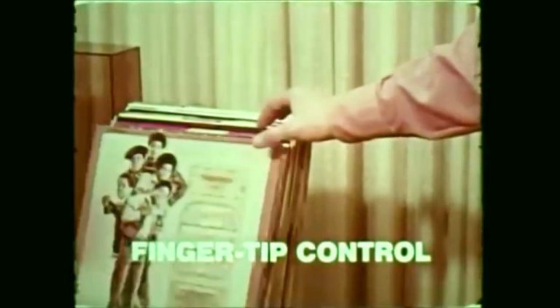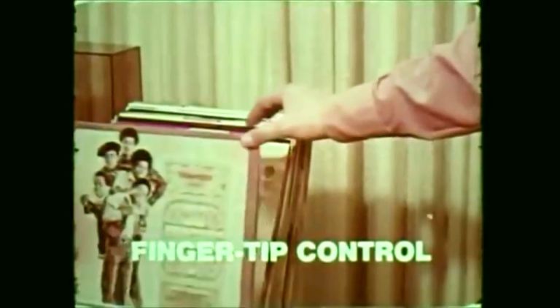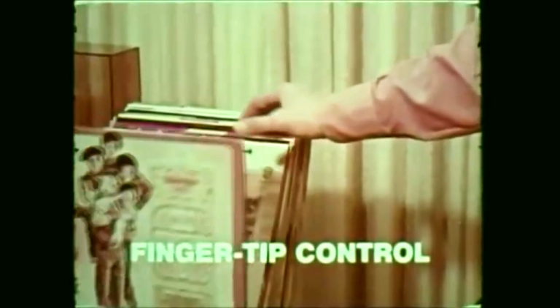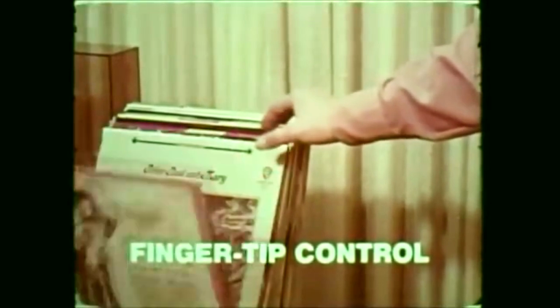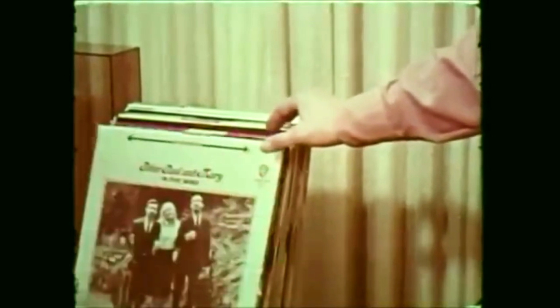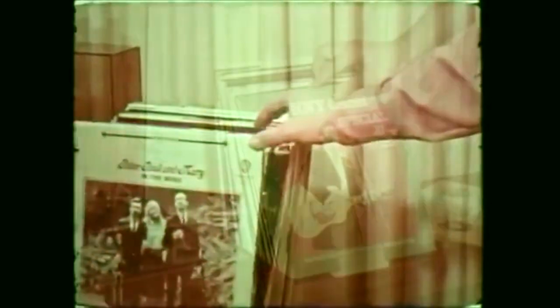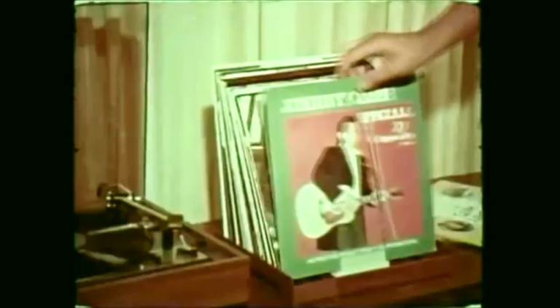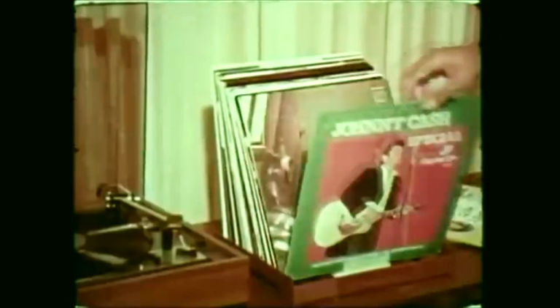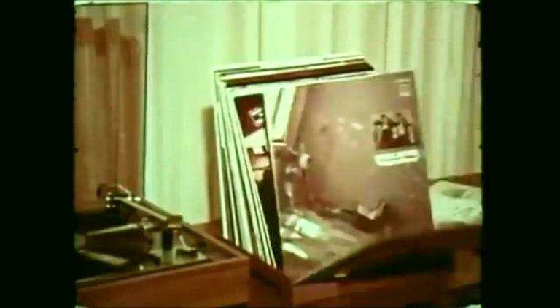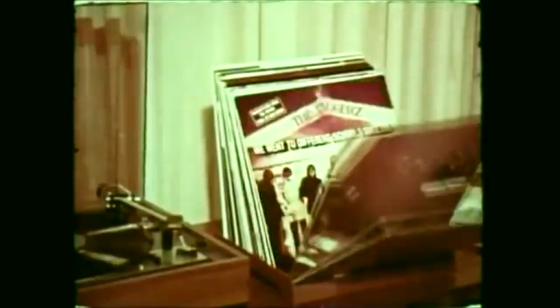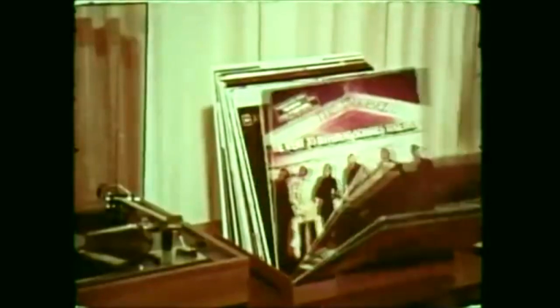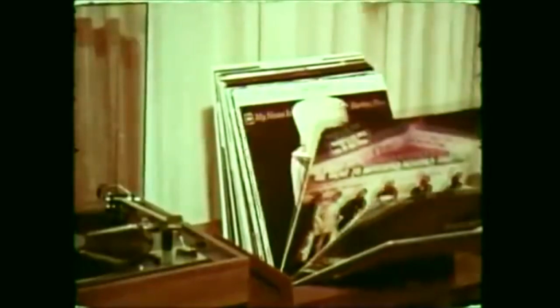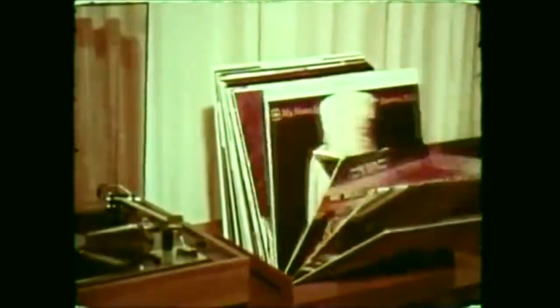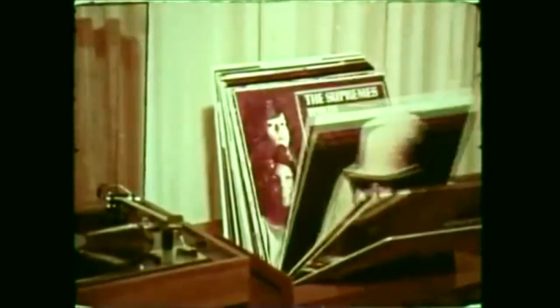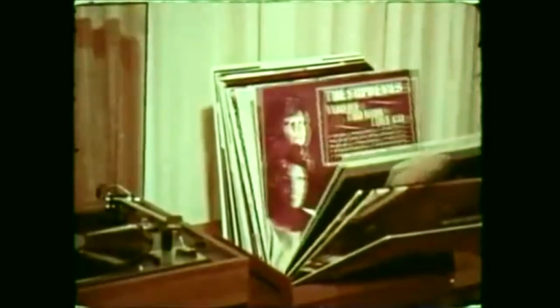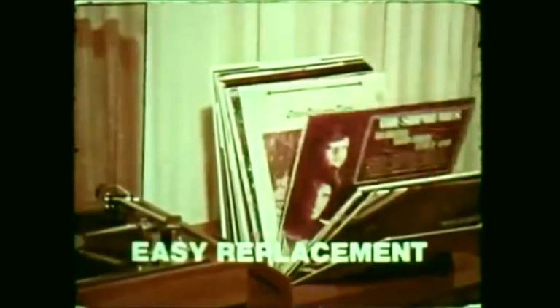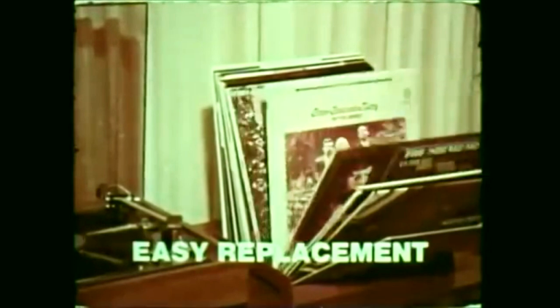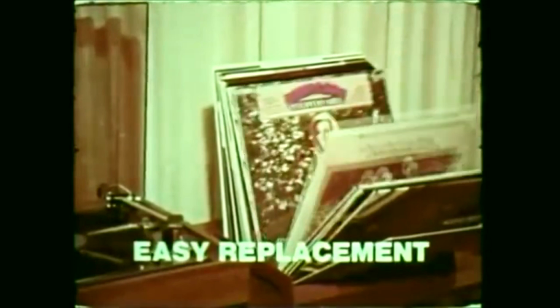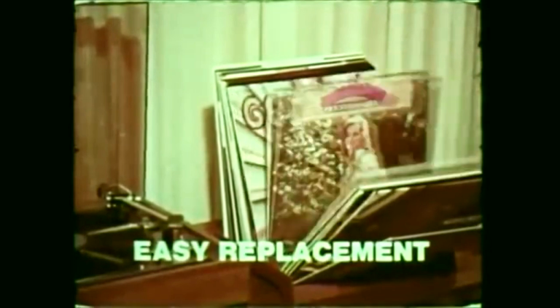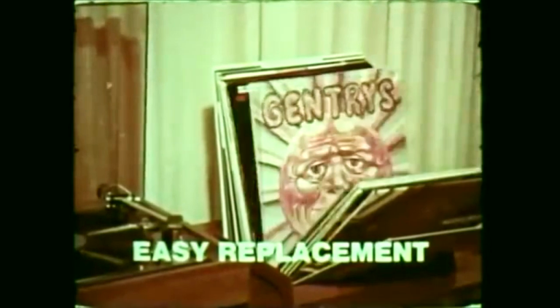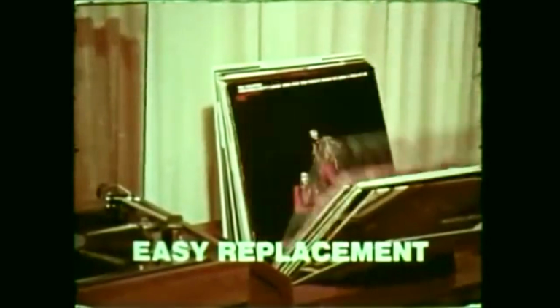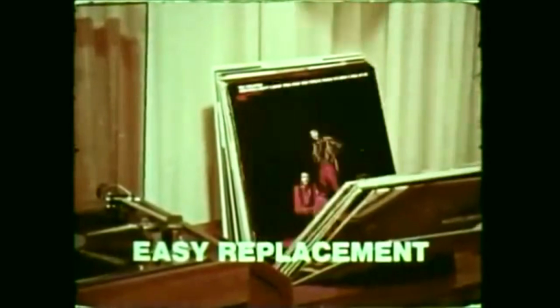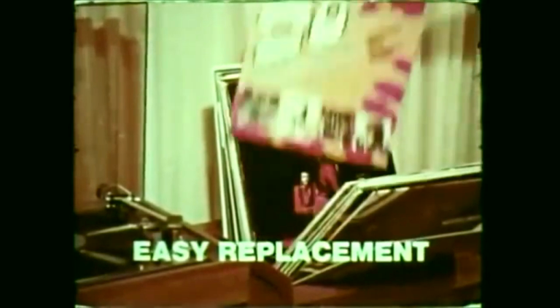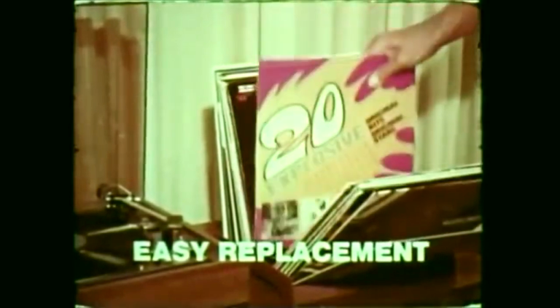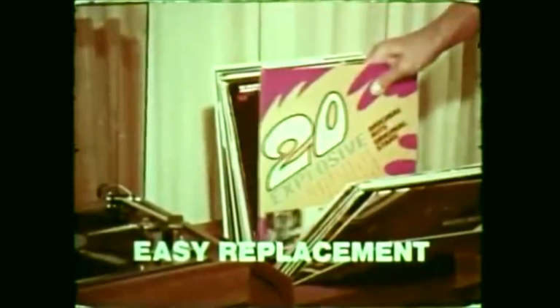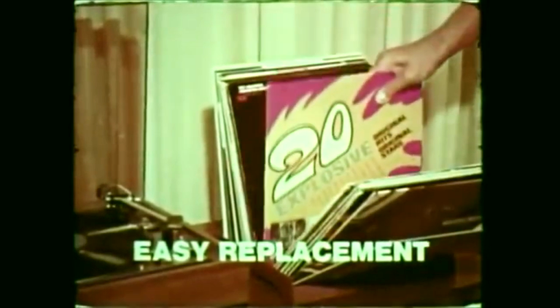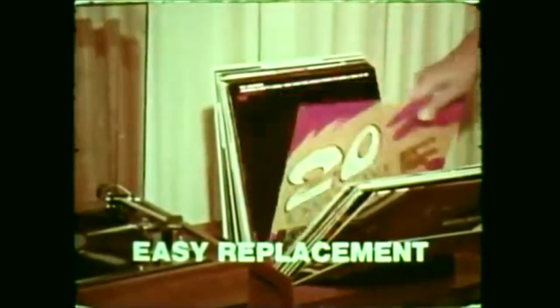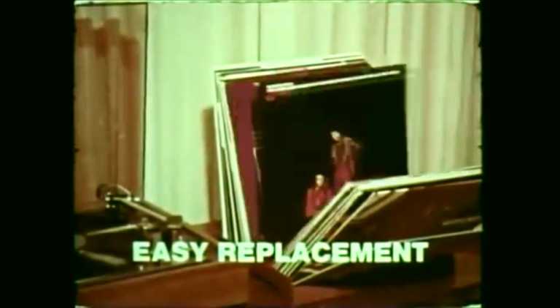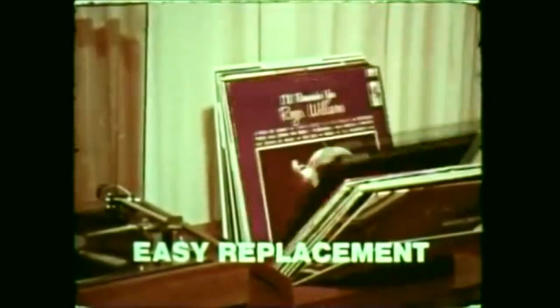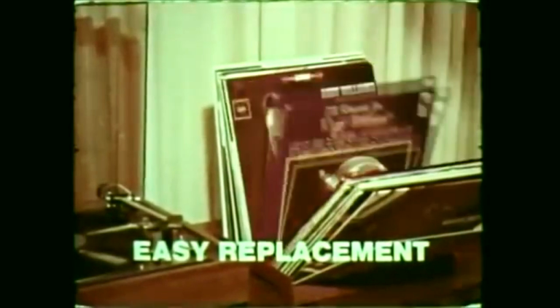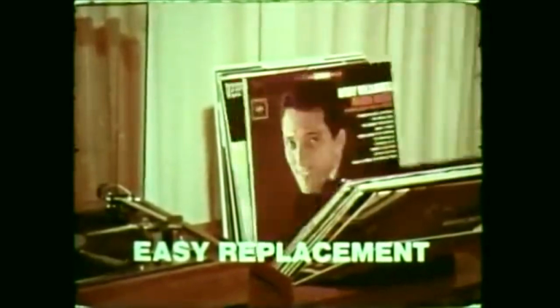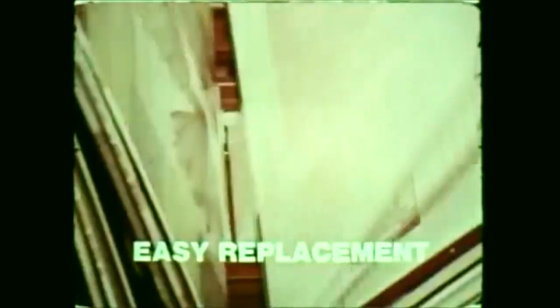To replace the records, tilt the first record forward. Record Selector, with a mind of its own, will automatically stop where the LP was taken from.